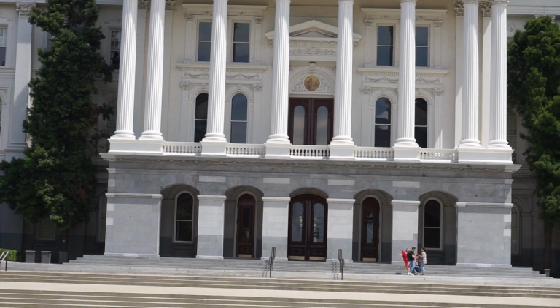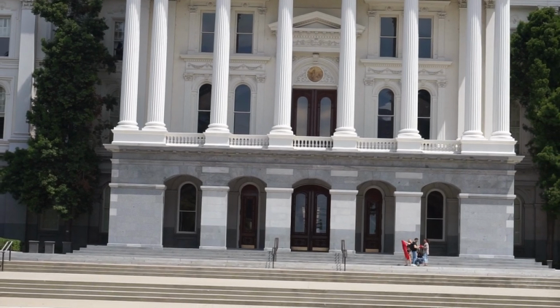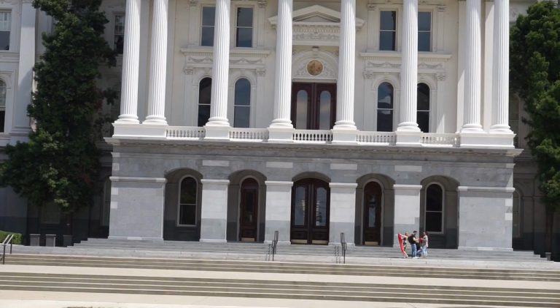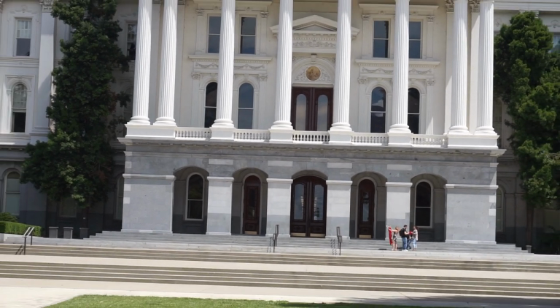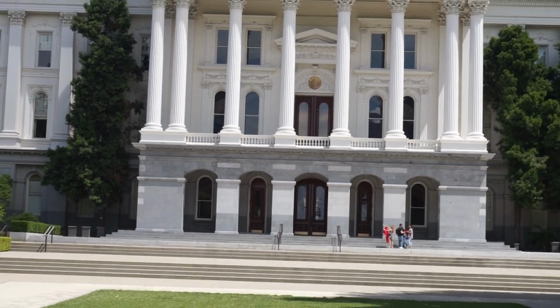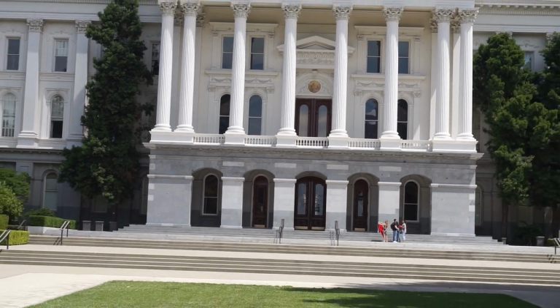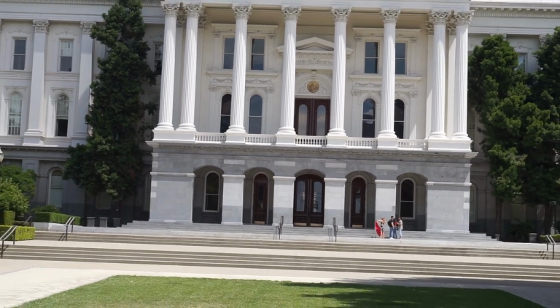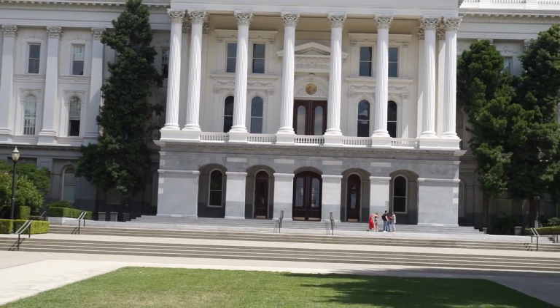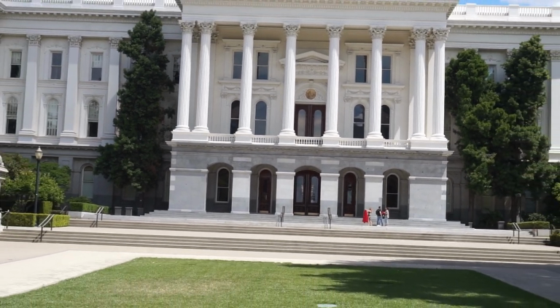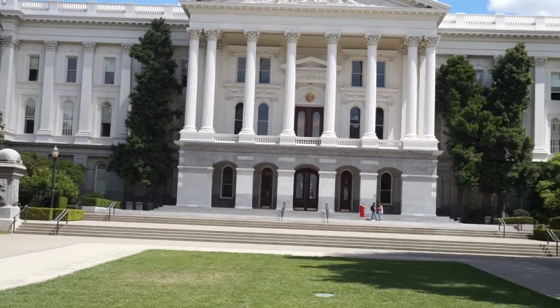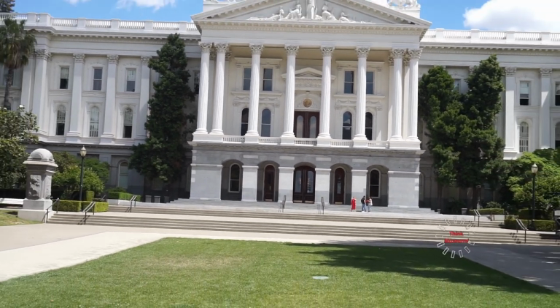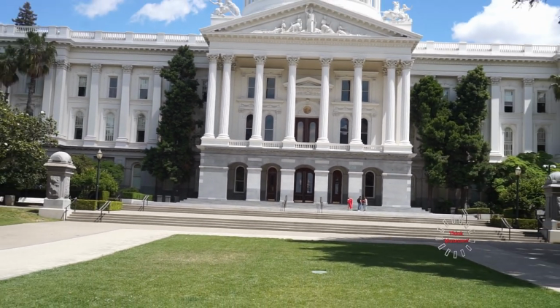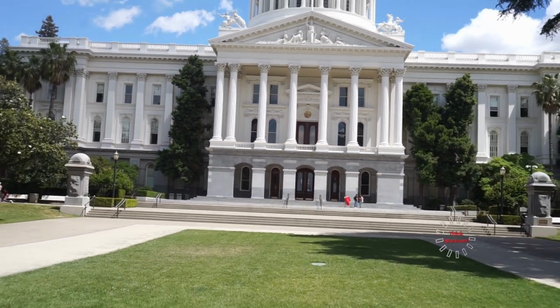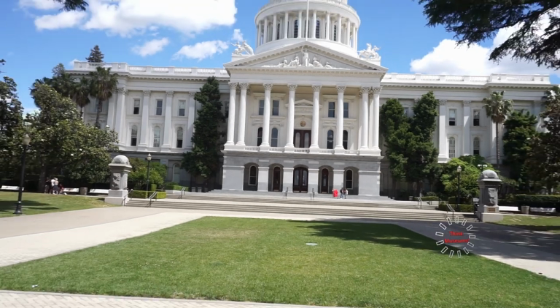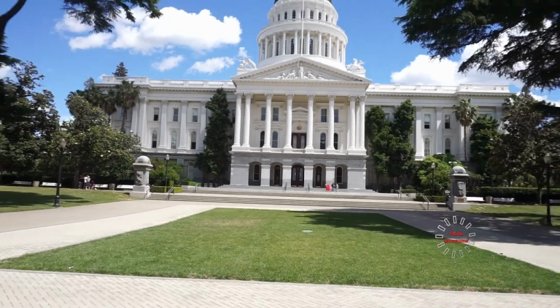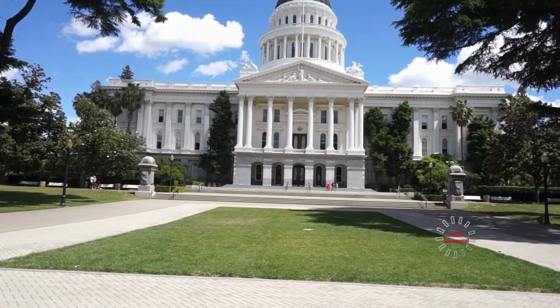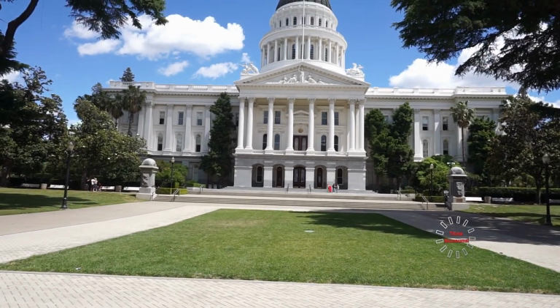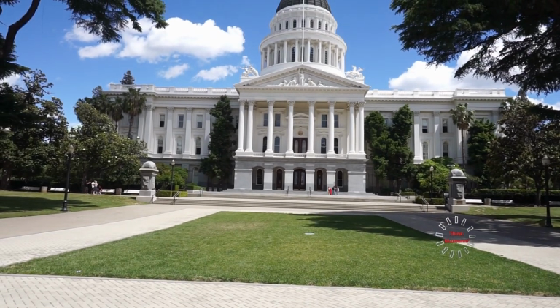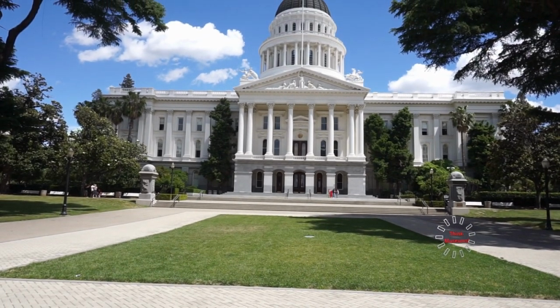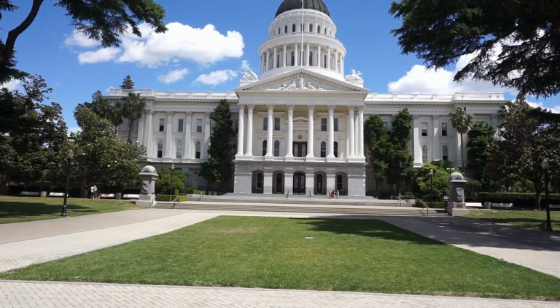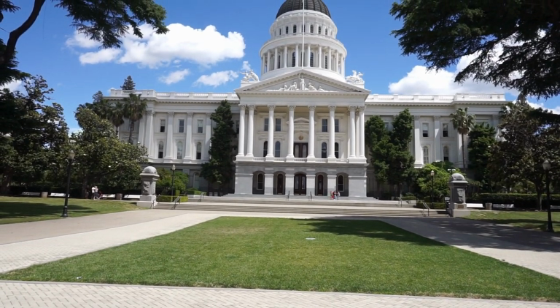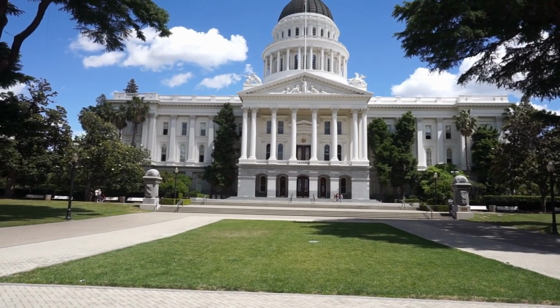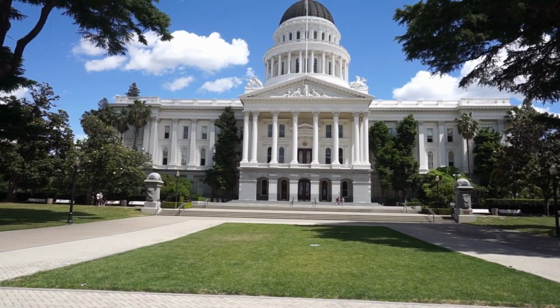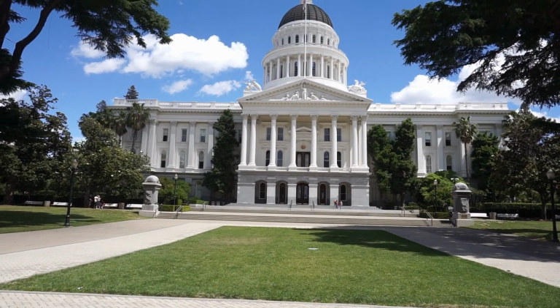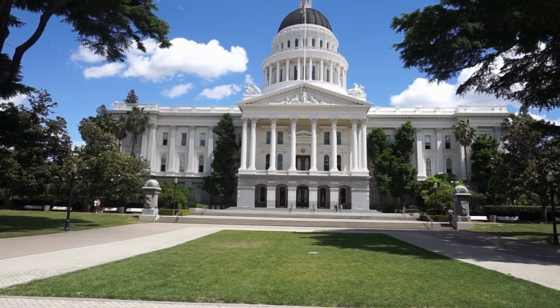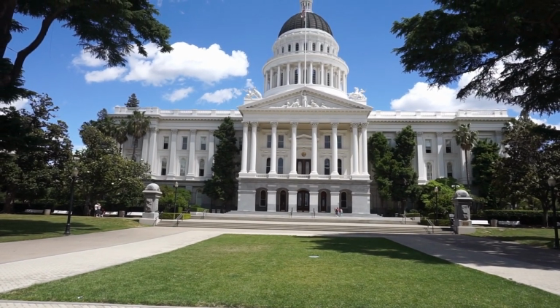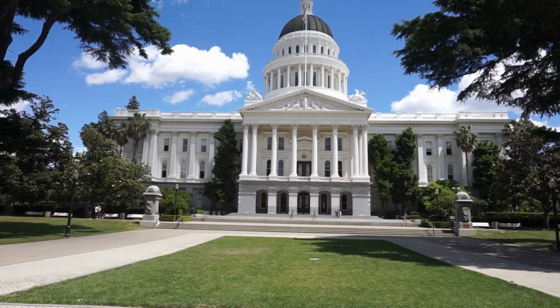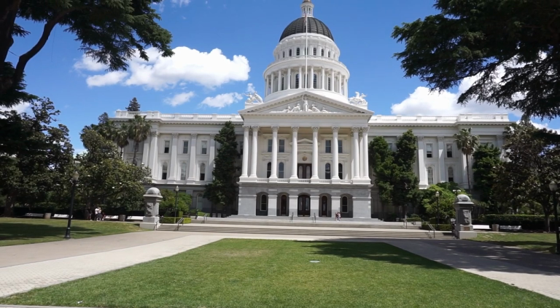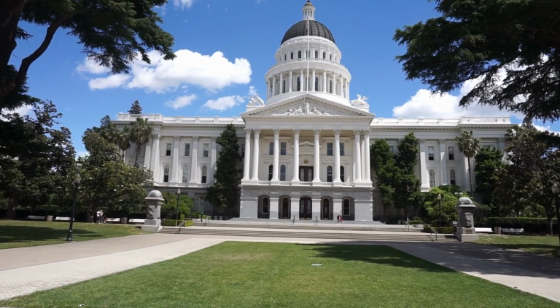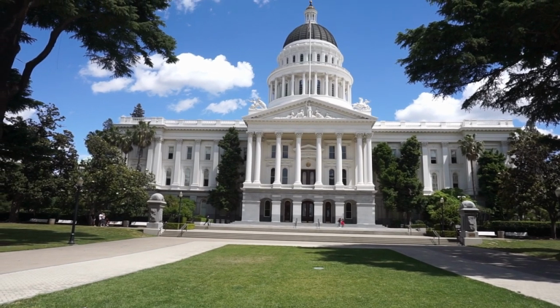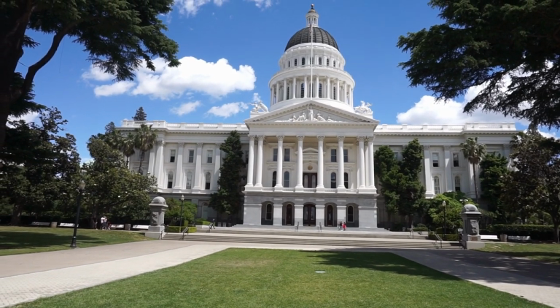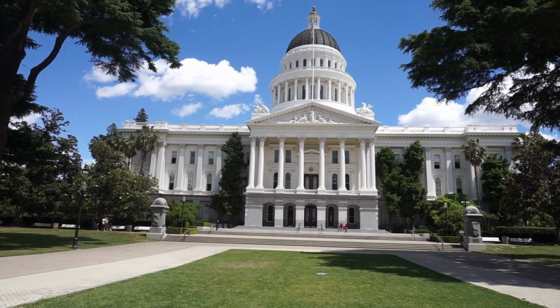It looks very beautiful. There's been an increase of coronavirus cases here on the West Coast and the state governor is going to be announcing some measures to combat that. Hopefully they work out.